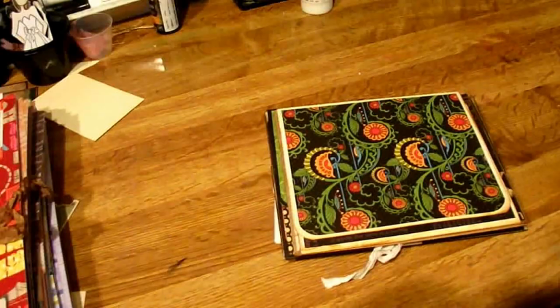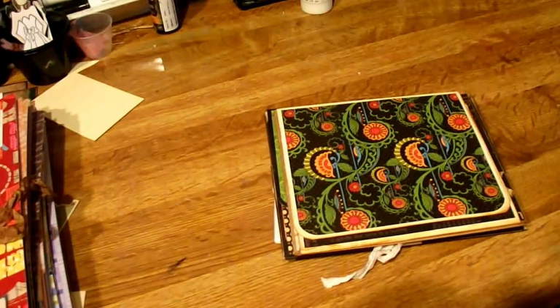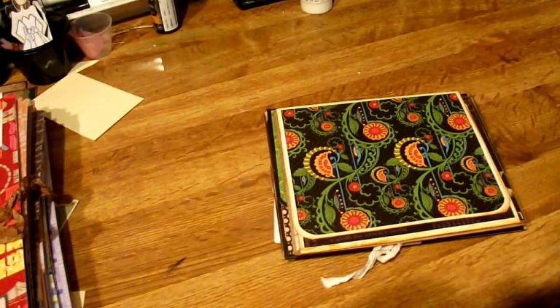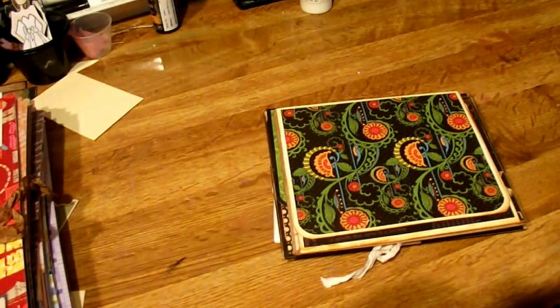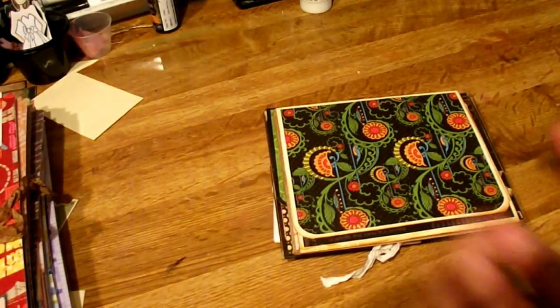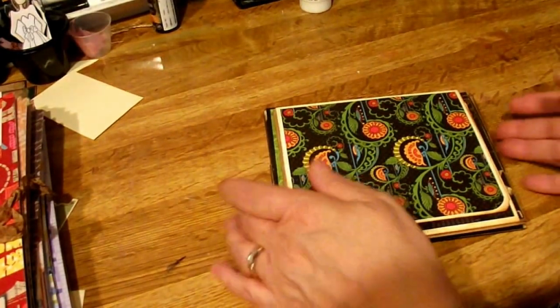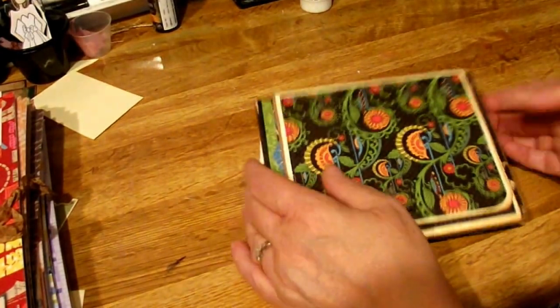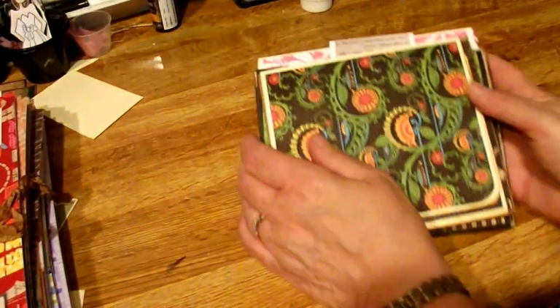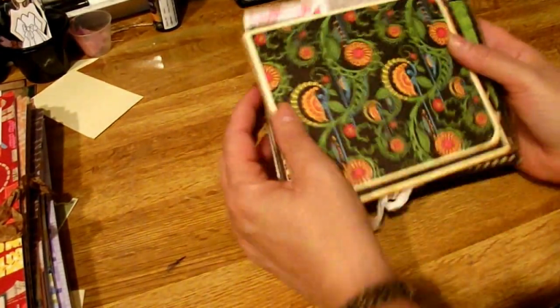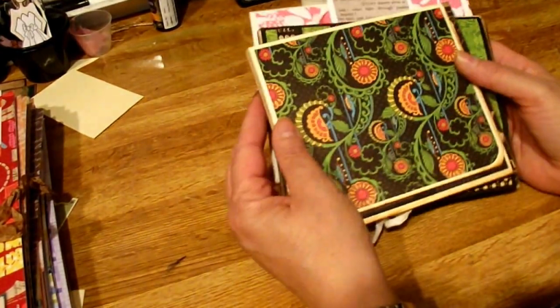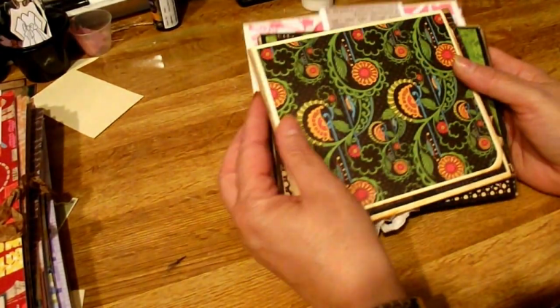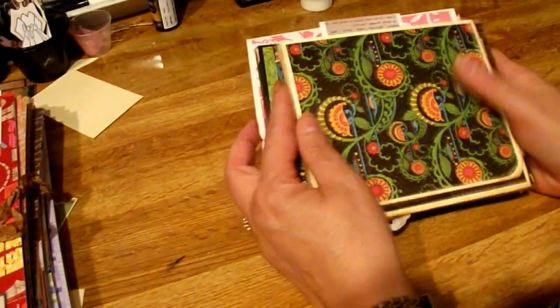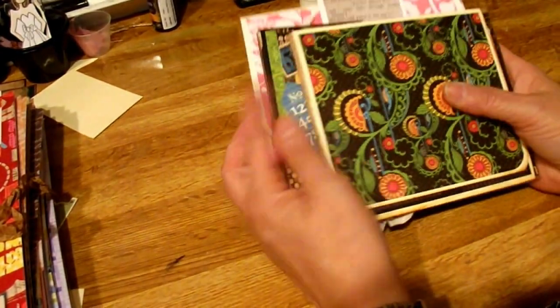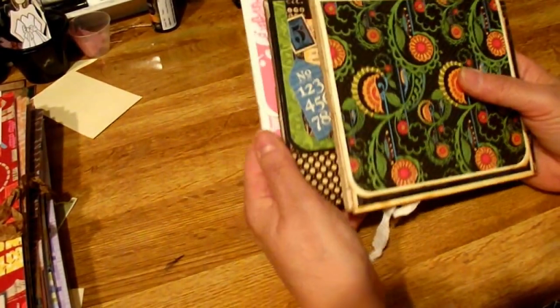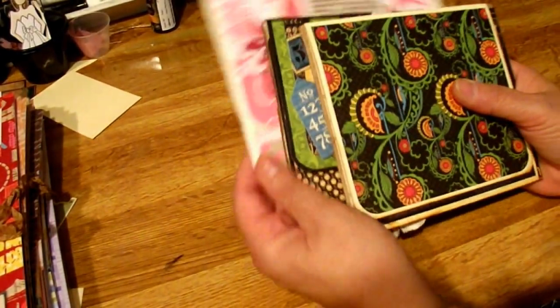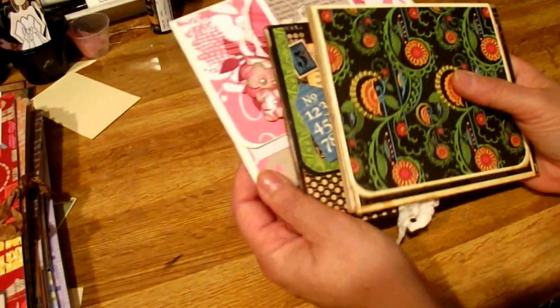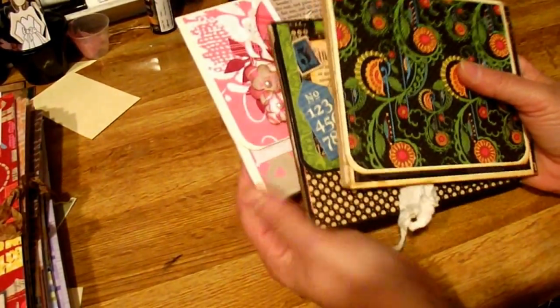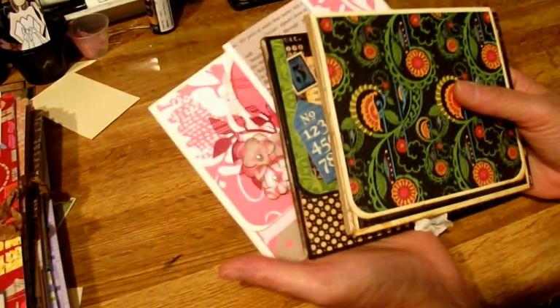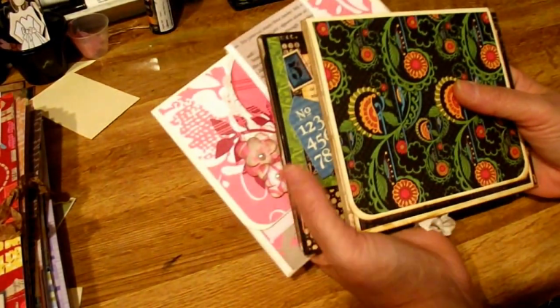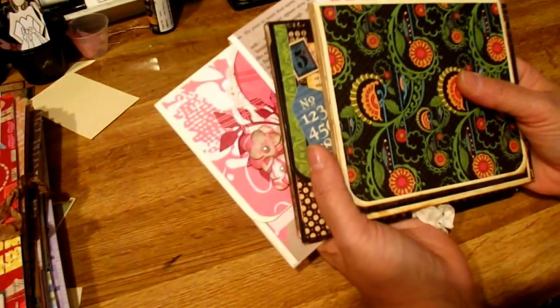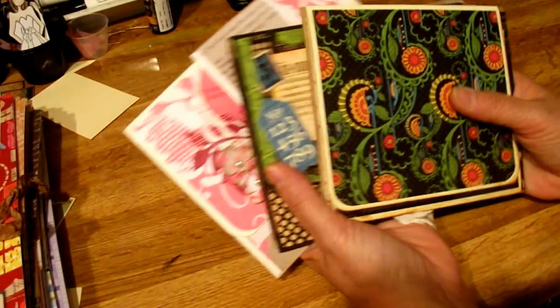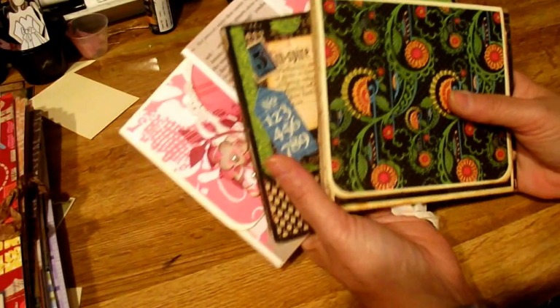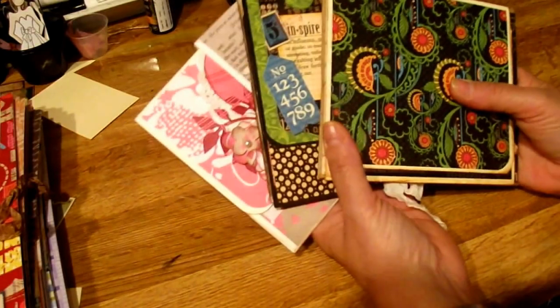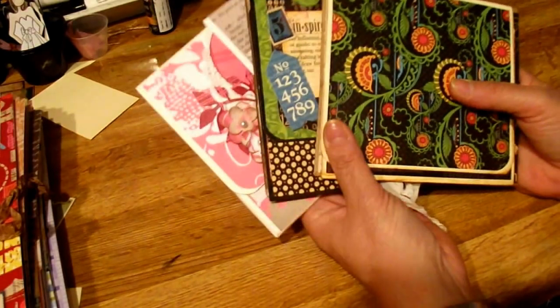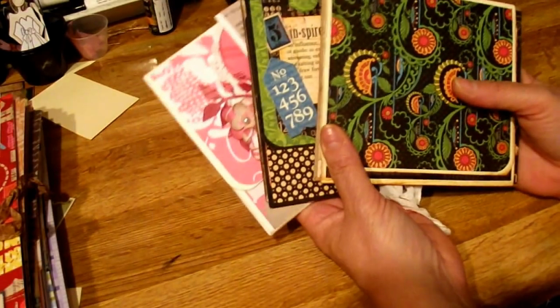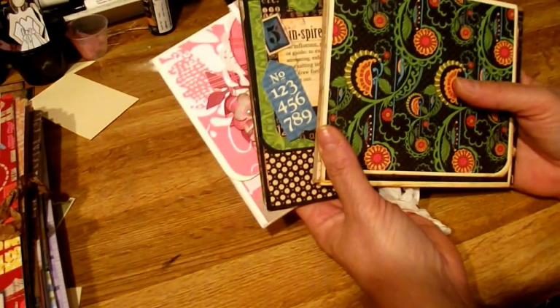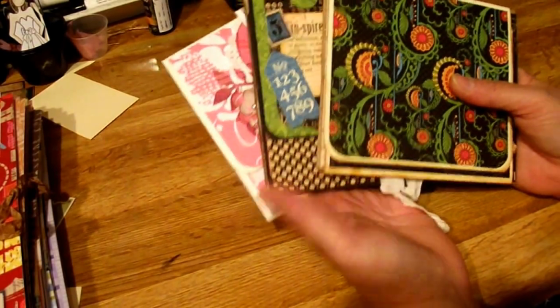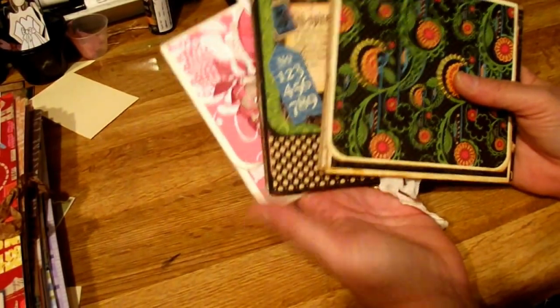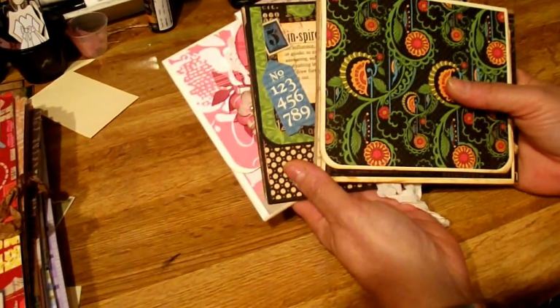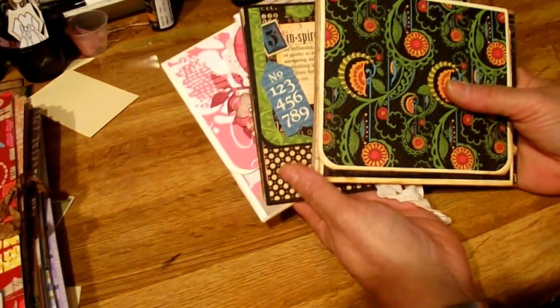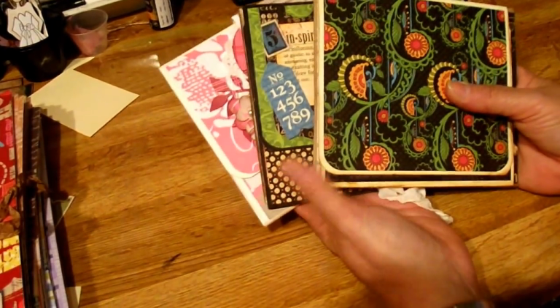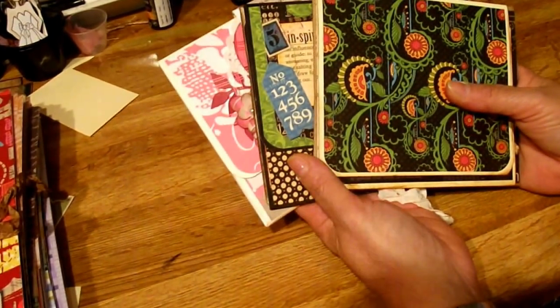Hey everyone, it's Karen here. I wanted to share with you three minis that I made using a new tutorial. It uses one paper bag.